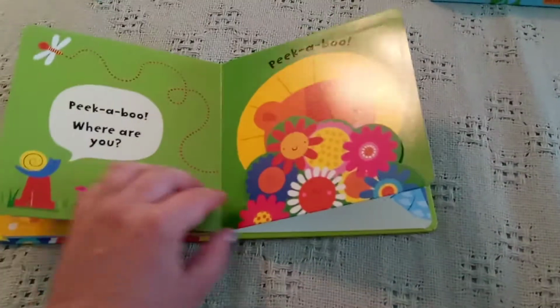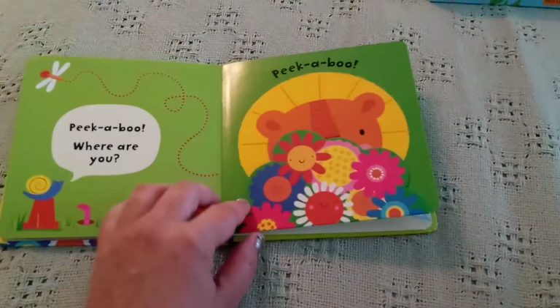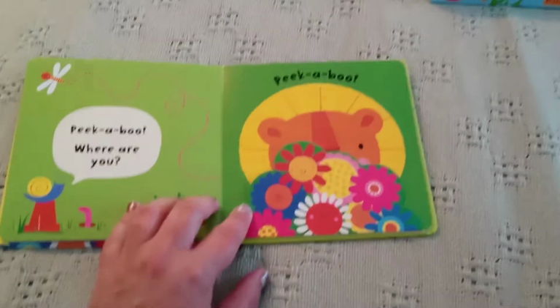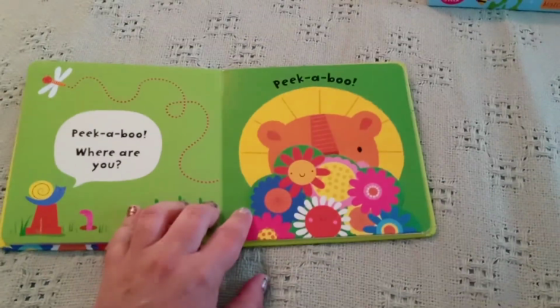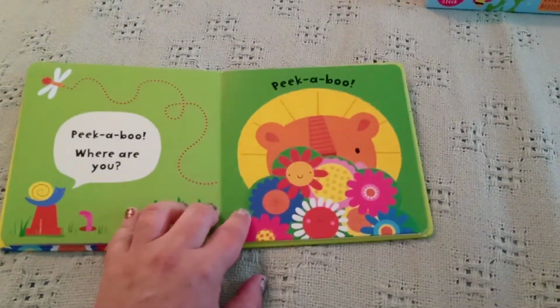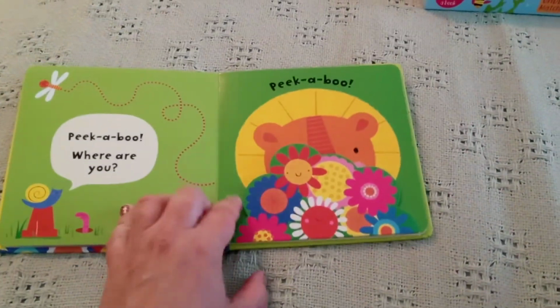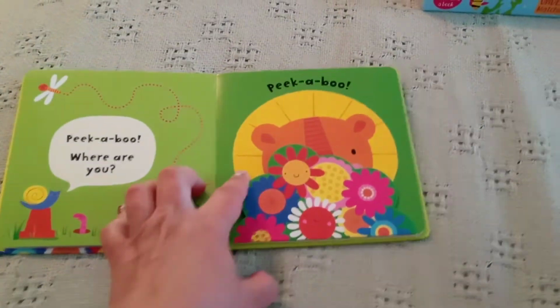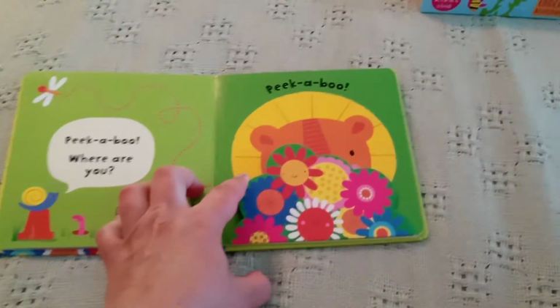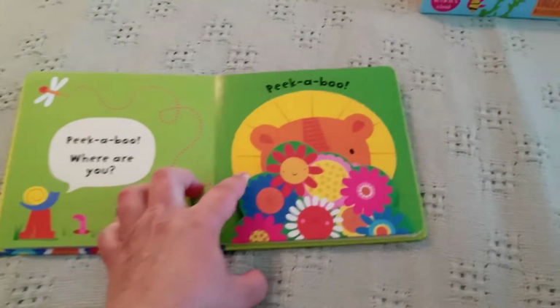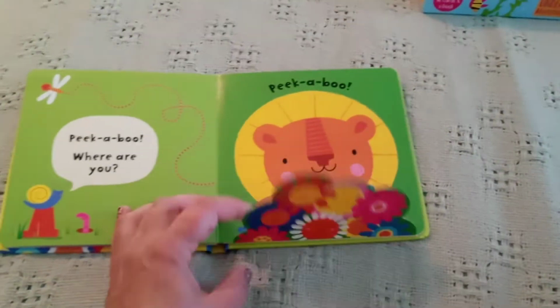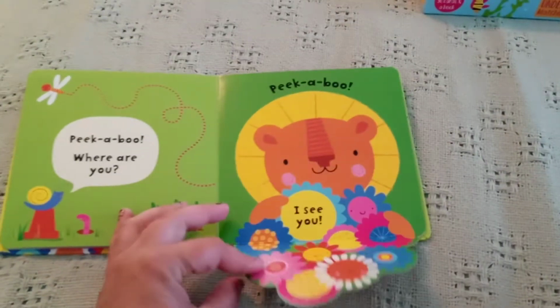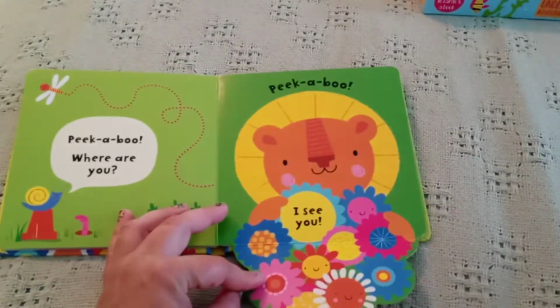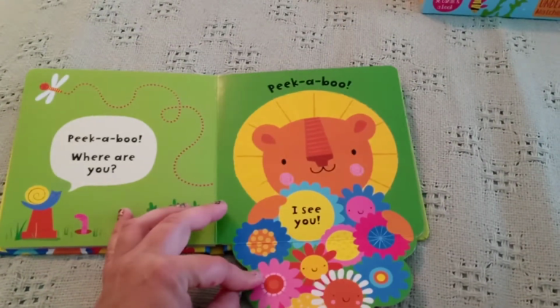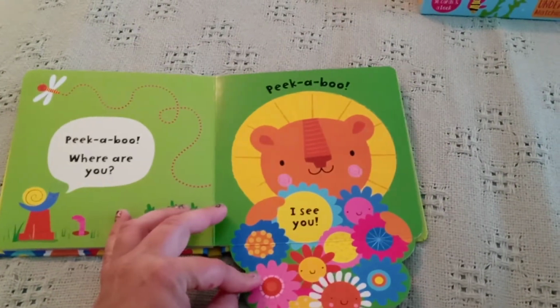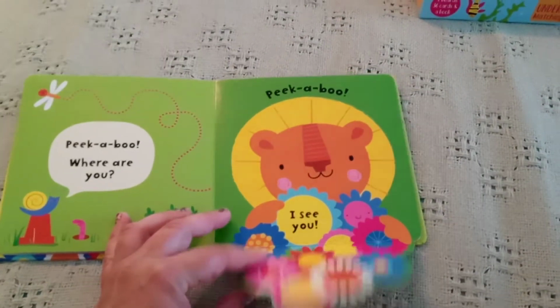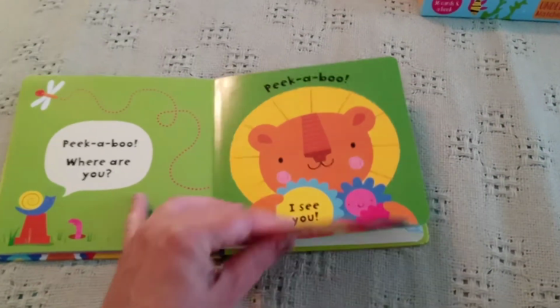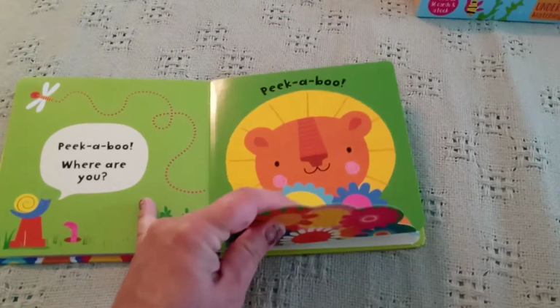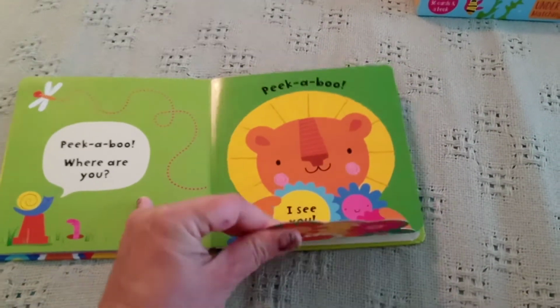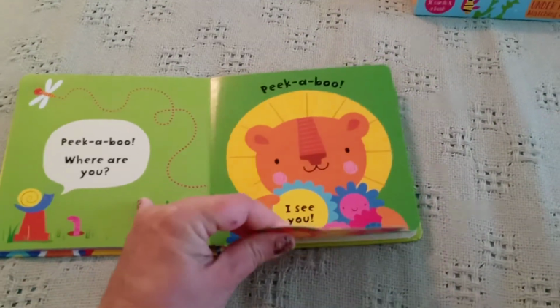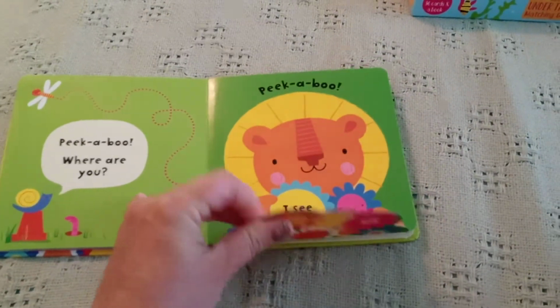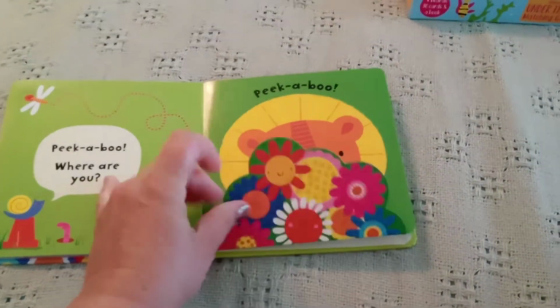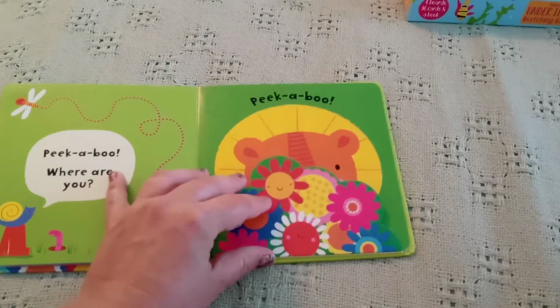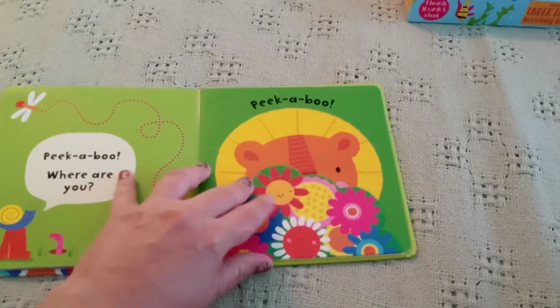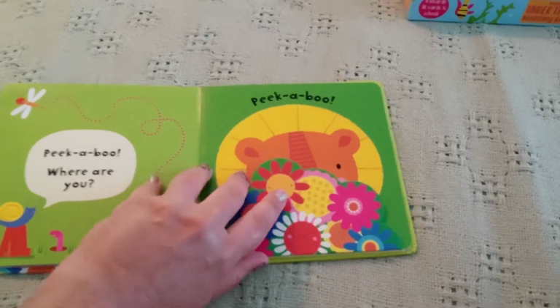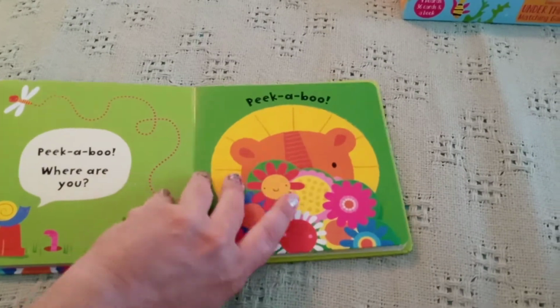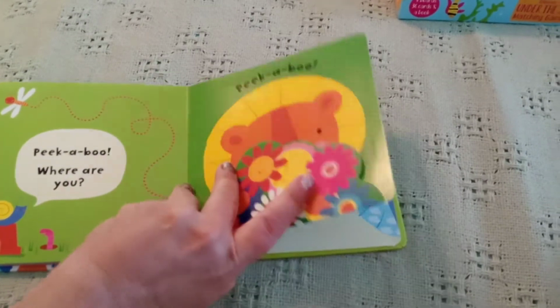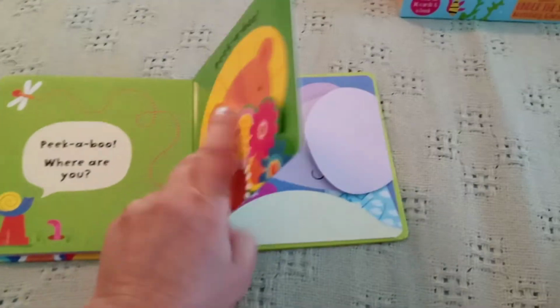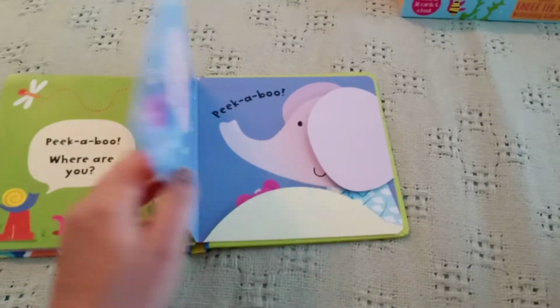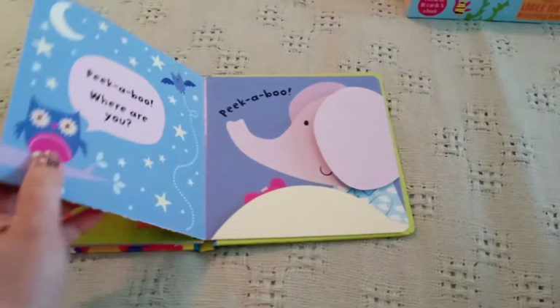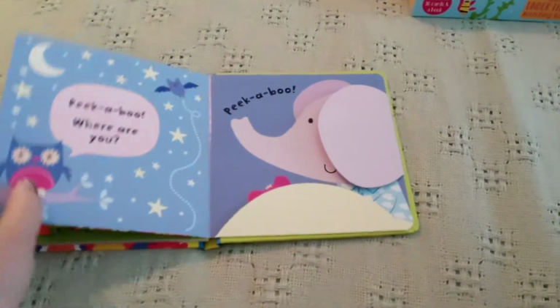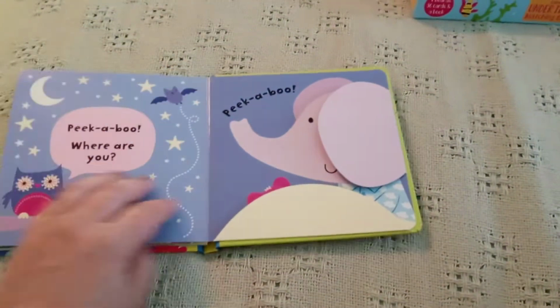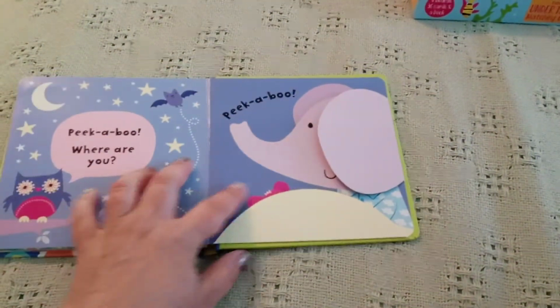And you know babies love peekaboo. They love seeing faces. And these flaps are really durable for little hands.